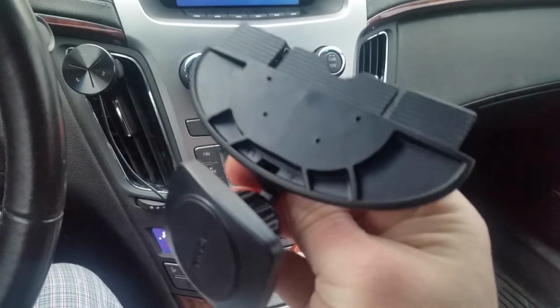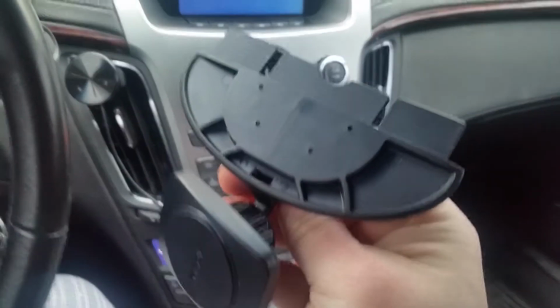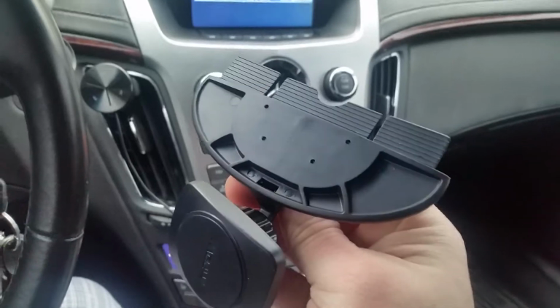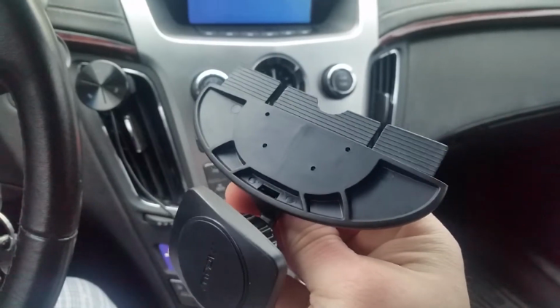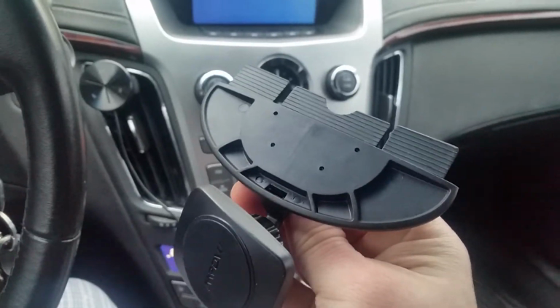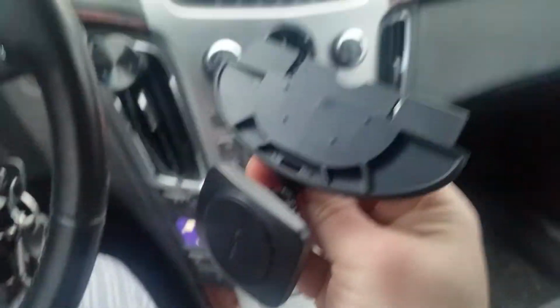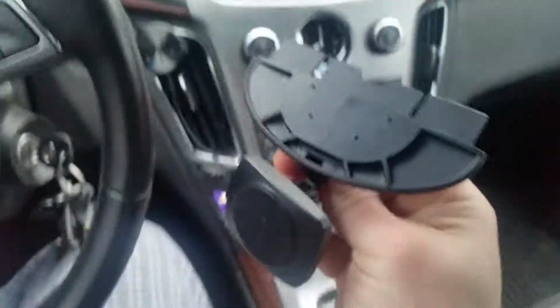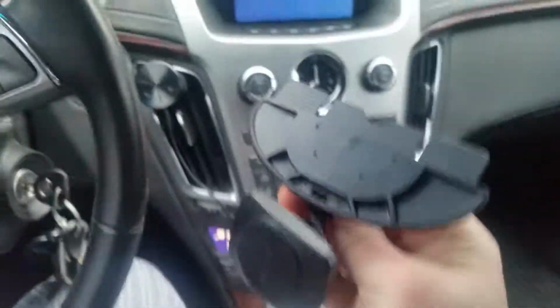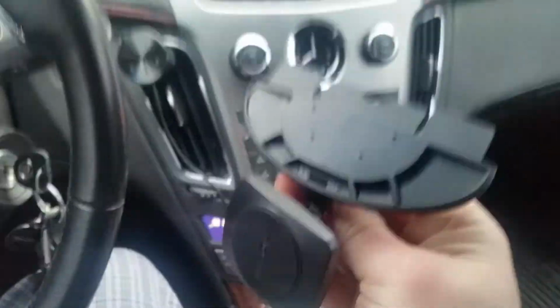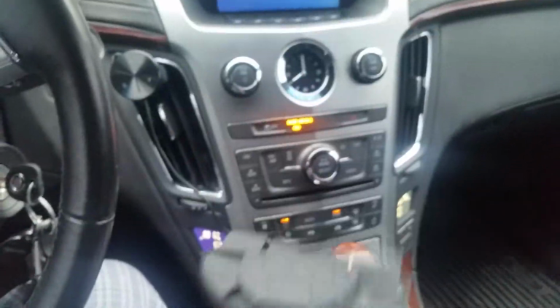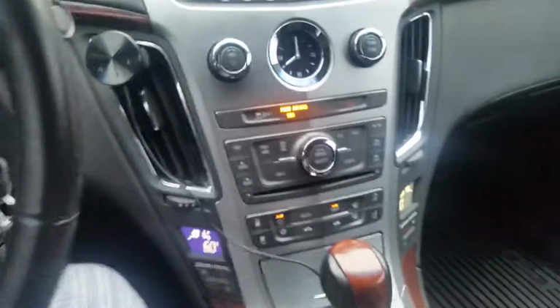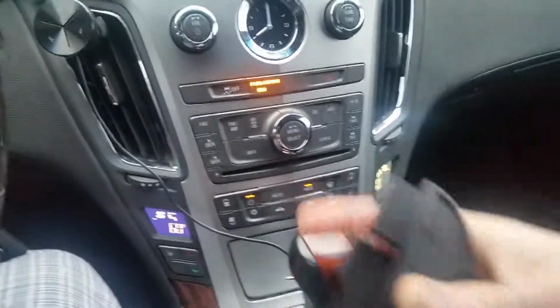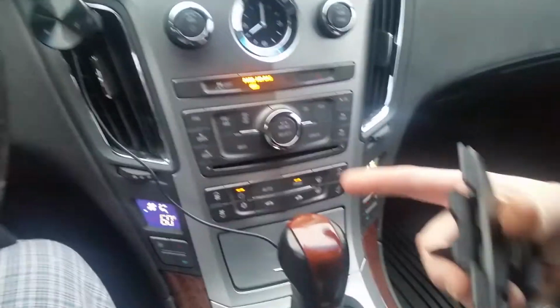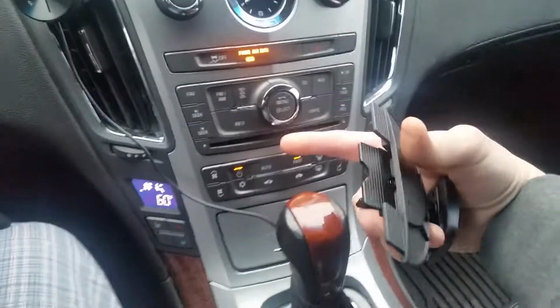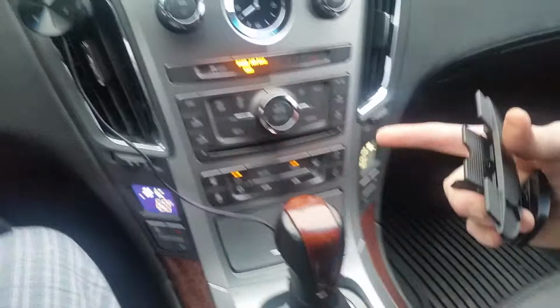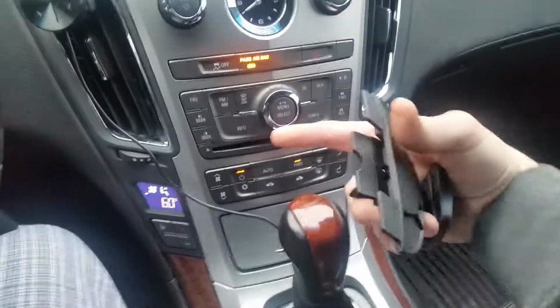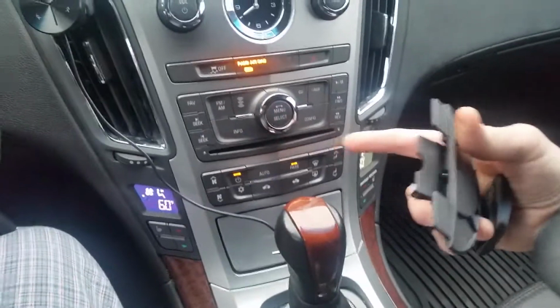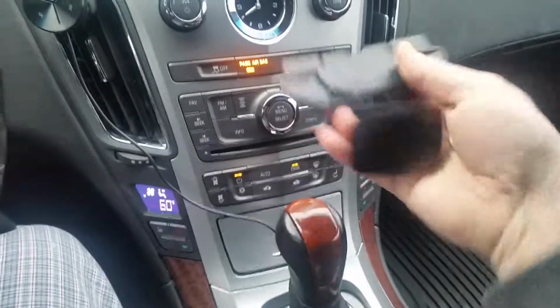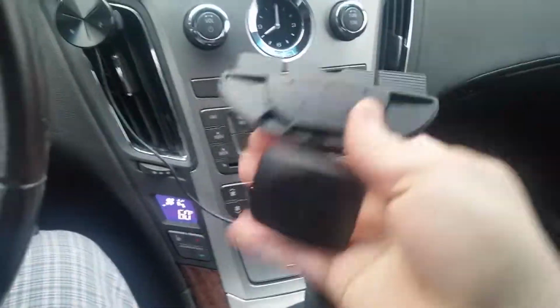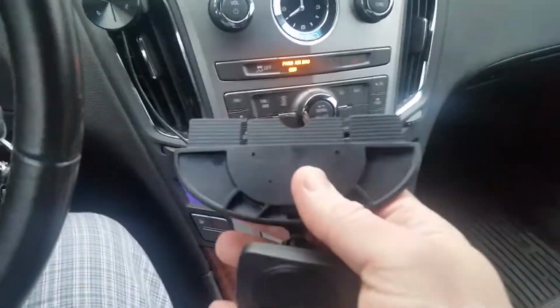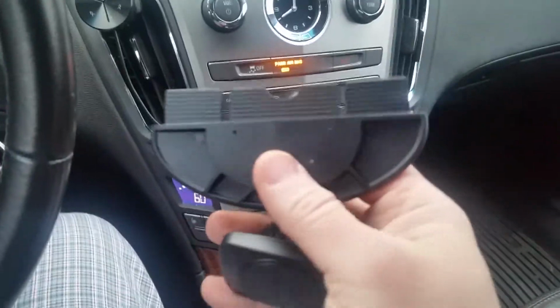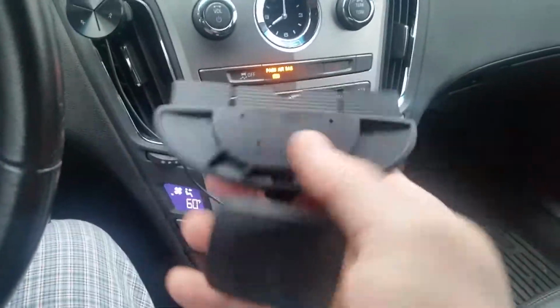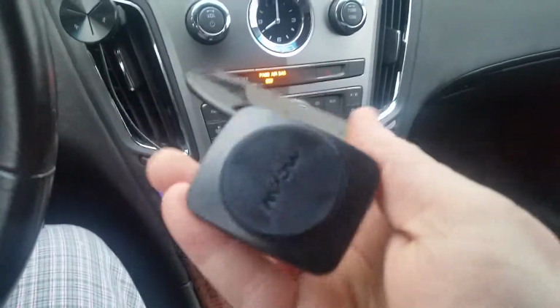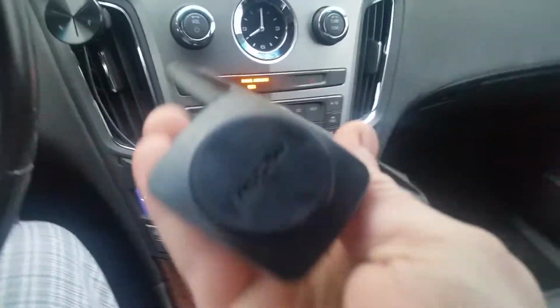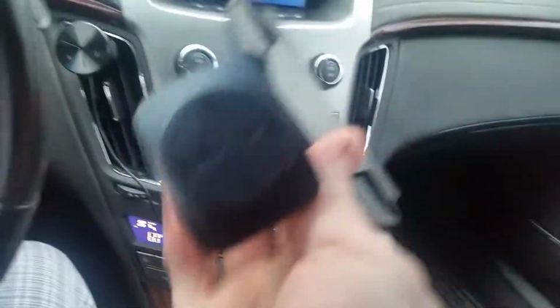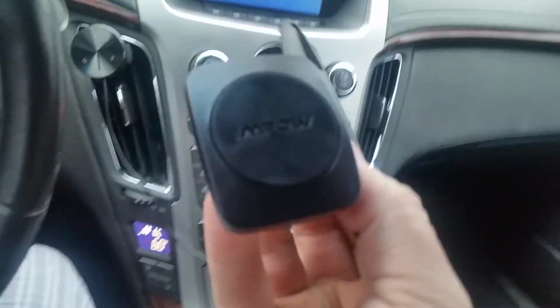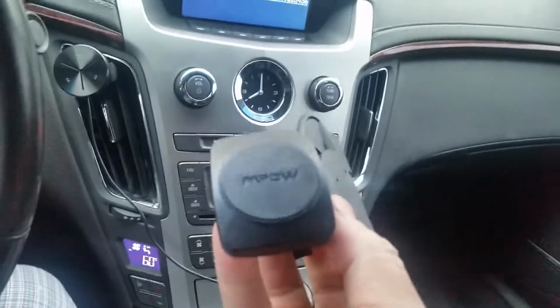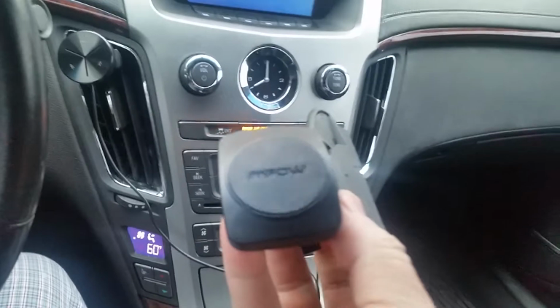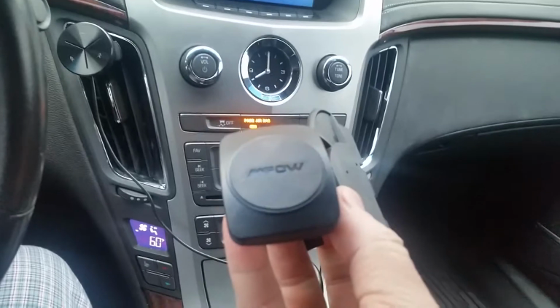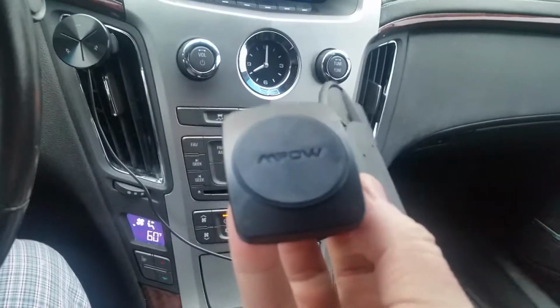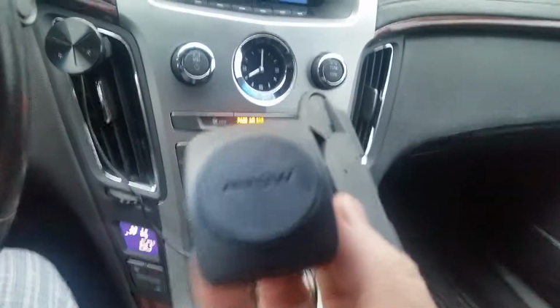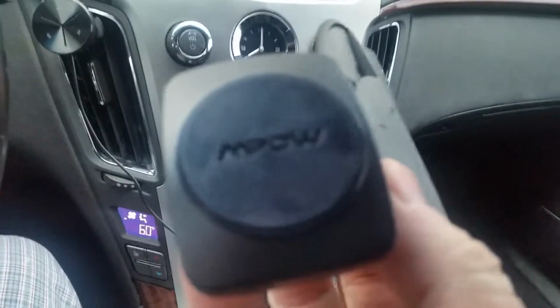They advertise taking advantage of that useless slot that you have in your car for CDs, that not a lot of people use now that you have Bluetooth. And just so you know, this is off Amazon. It's MPOW, M-P-O-W.